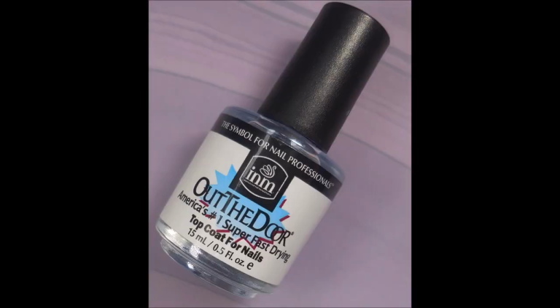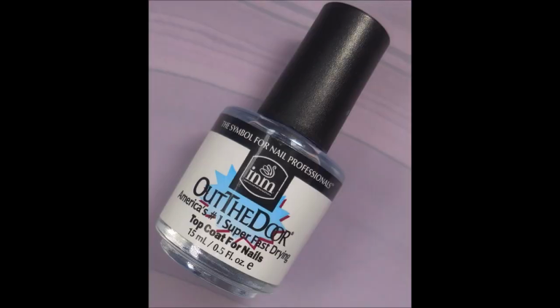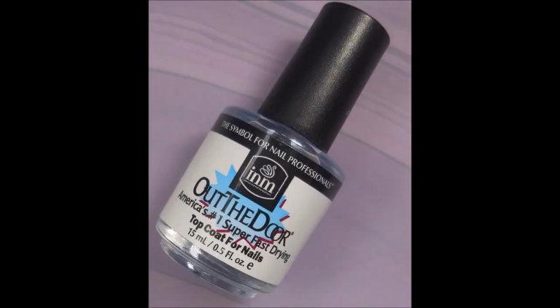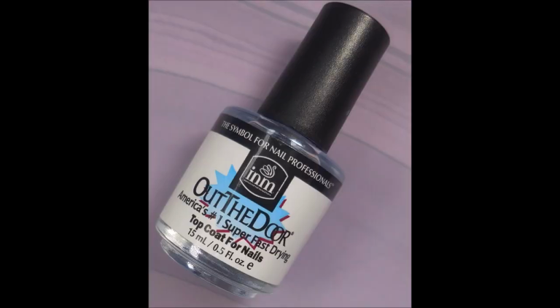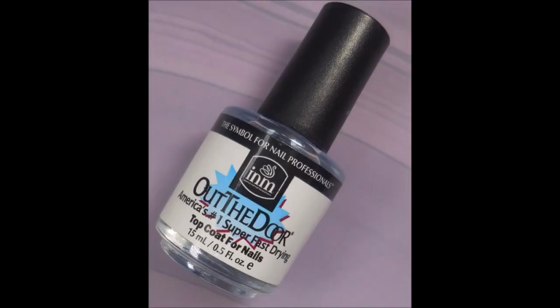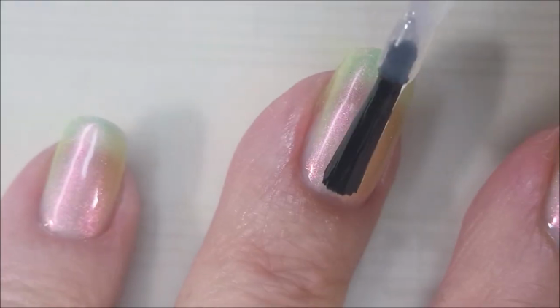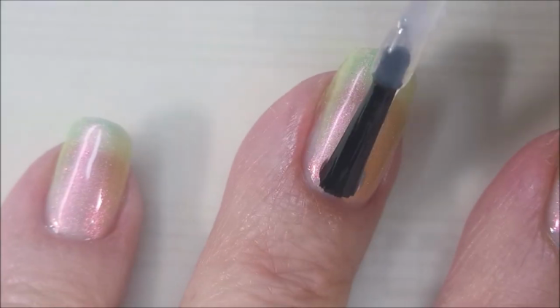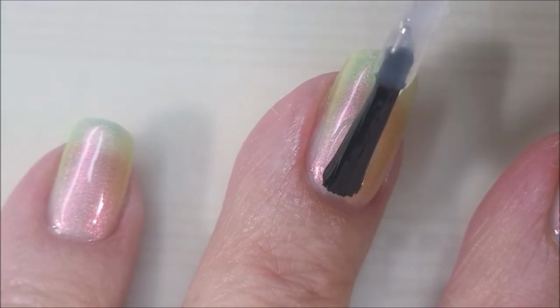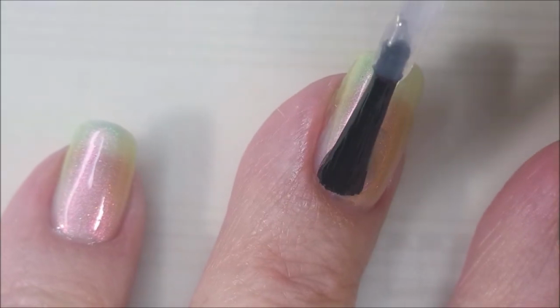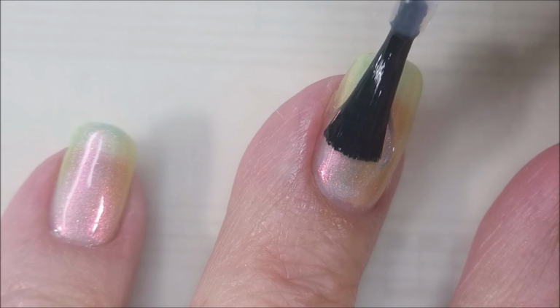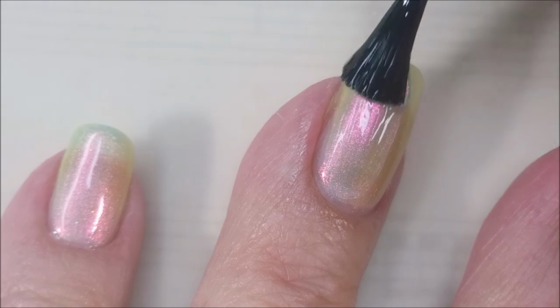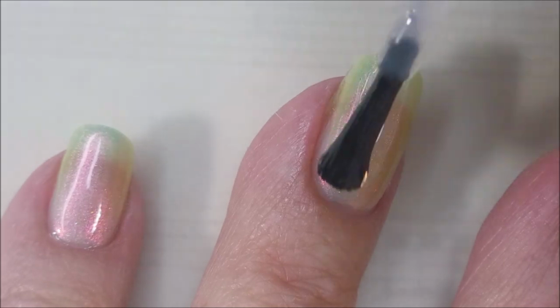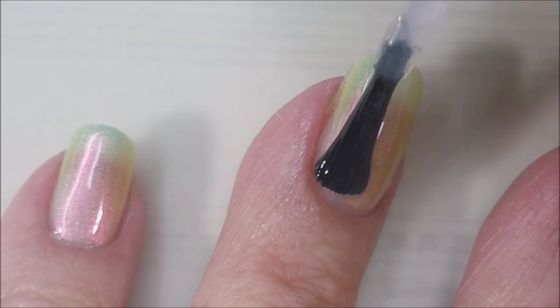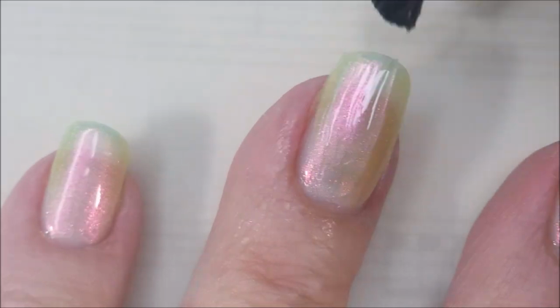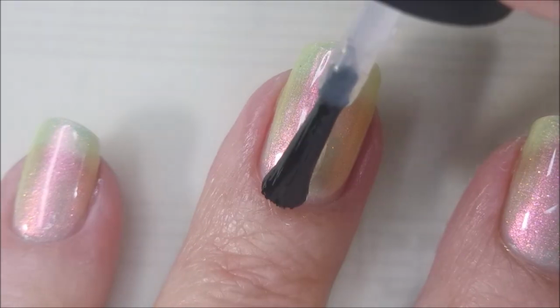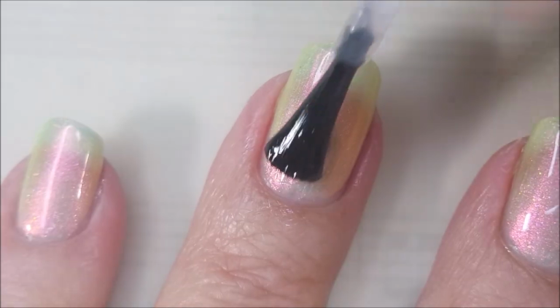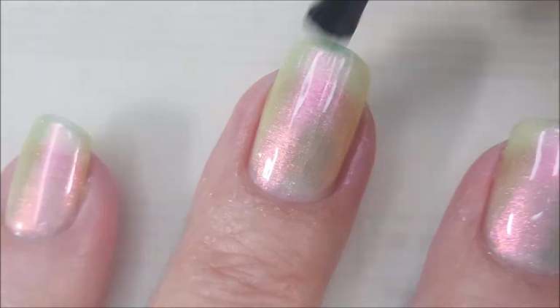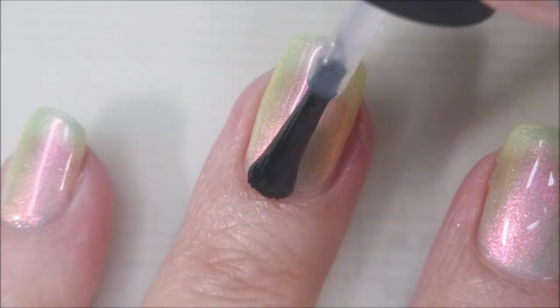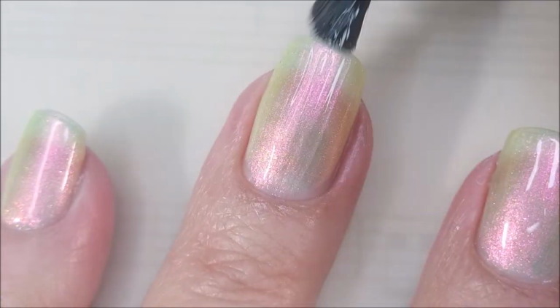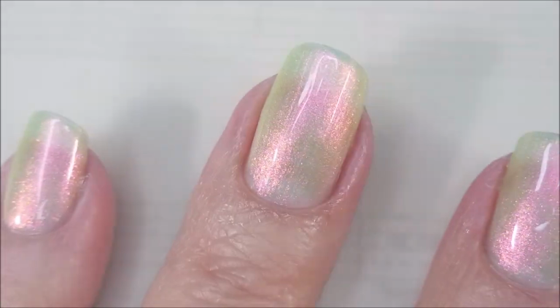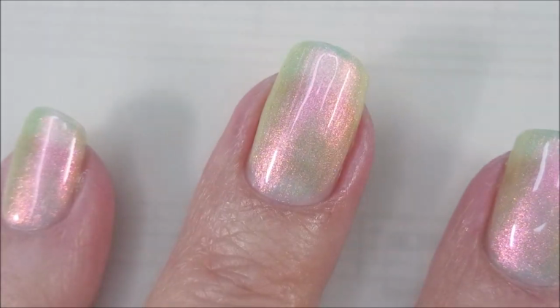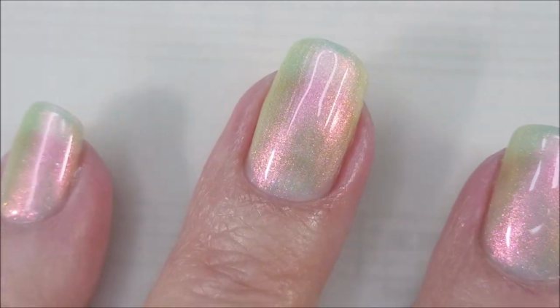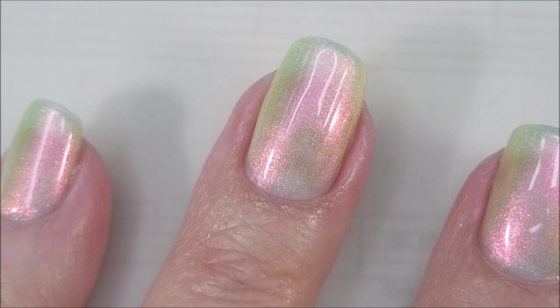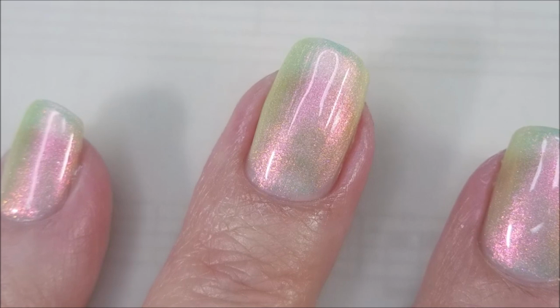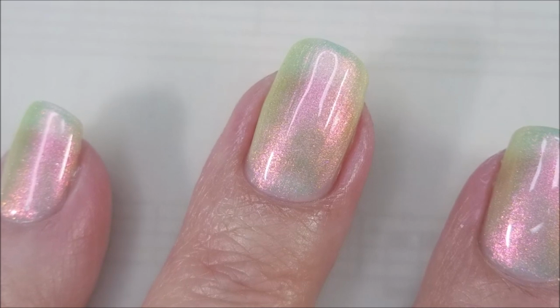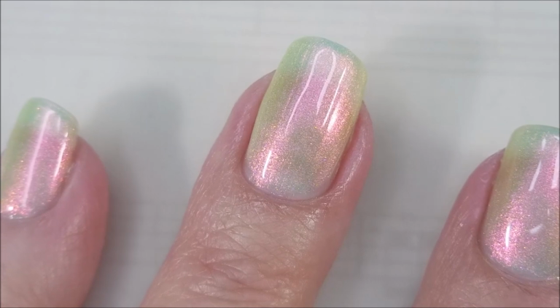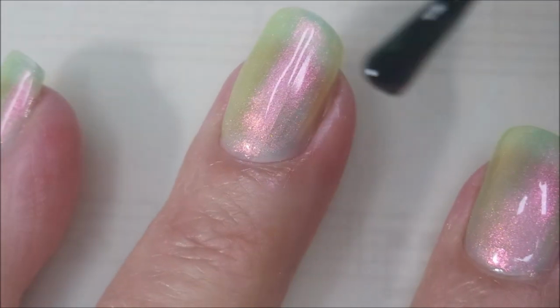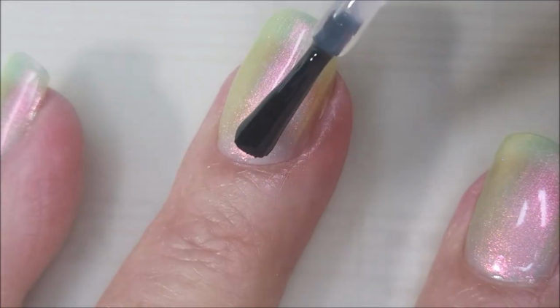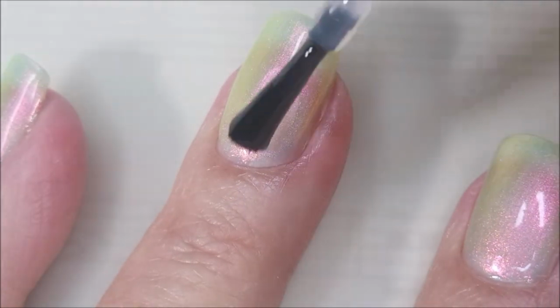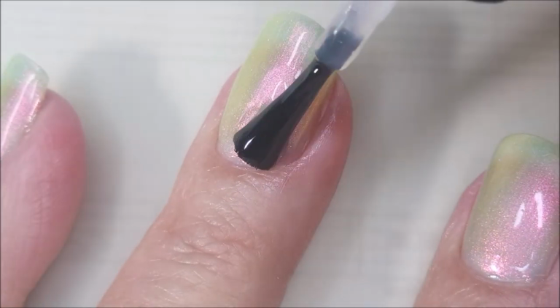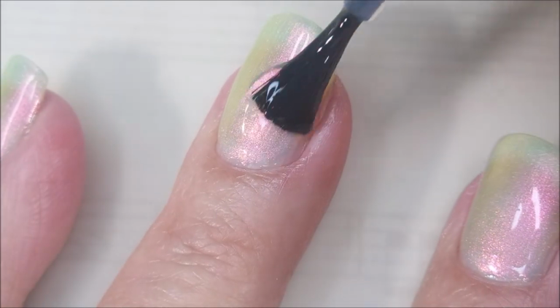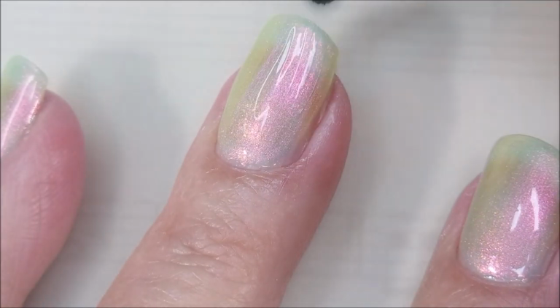We've got our two coats on and now I'm going to top it with I&M's Out the Door. We're going to get this one to dry down so we can play with some She Modern goodies today. I'm really excited about this.